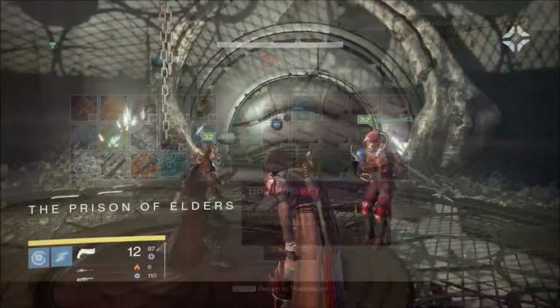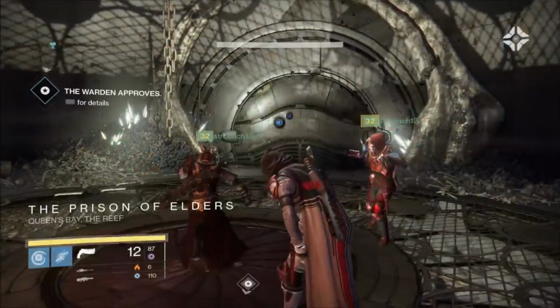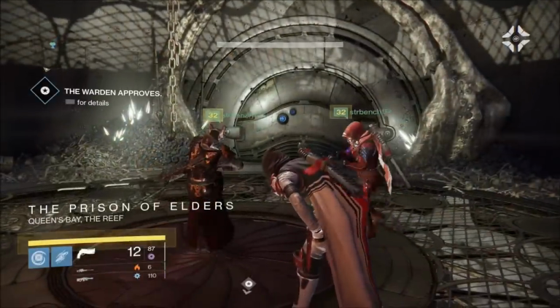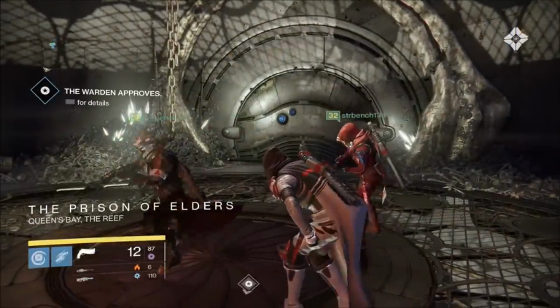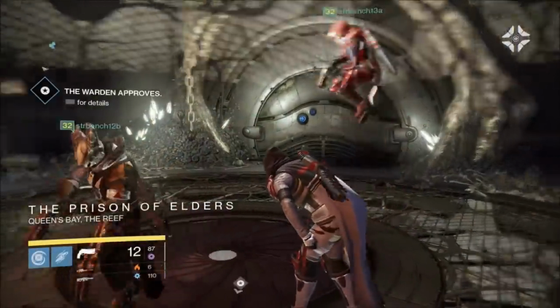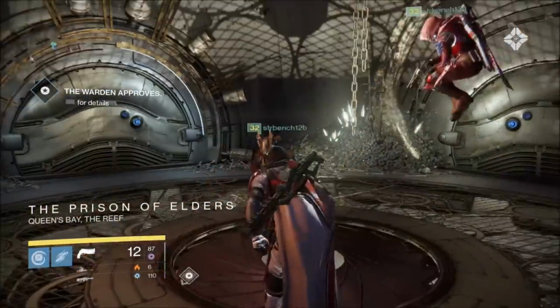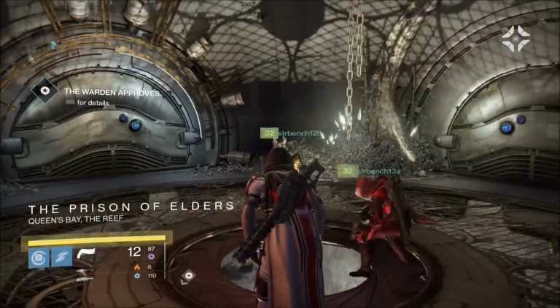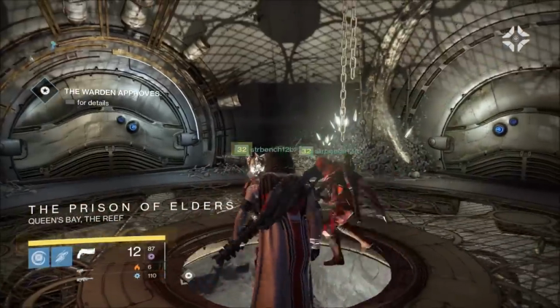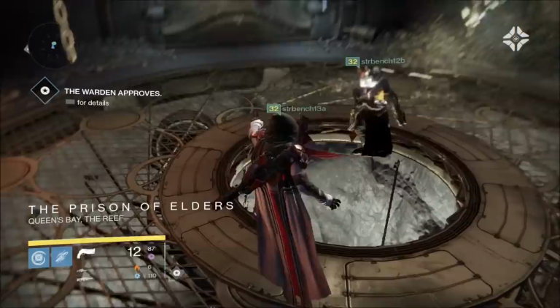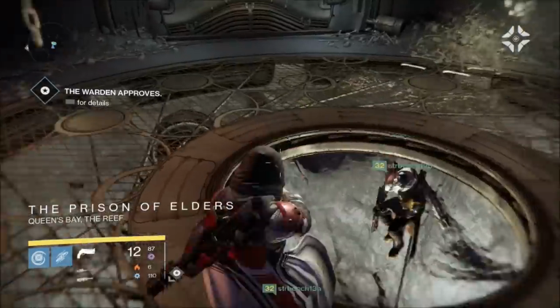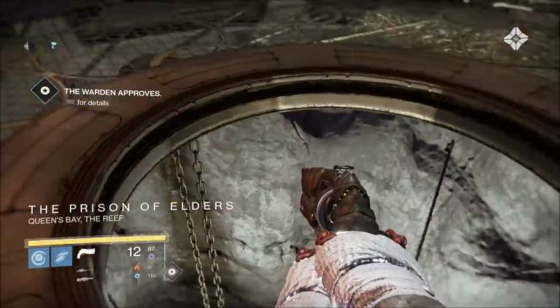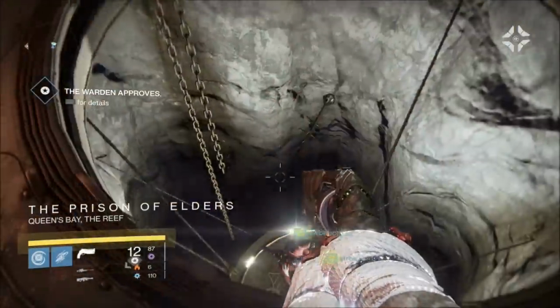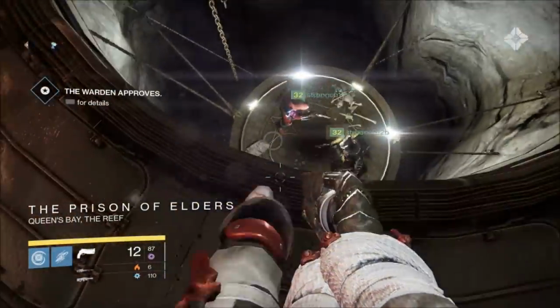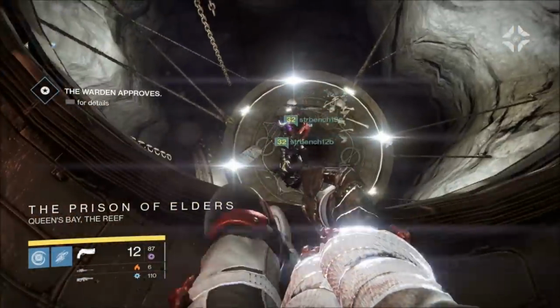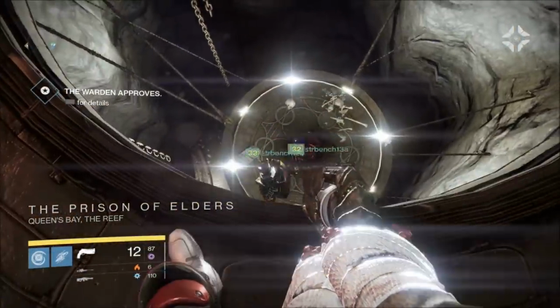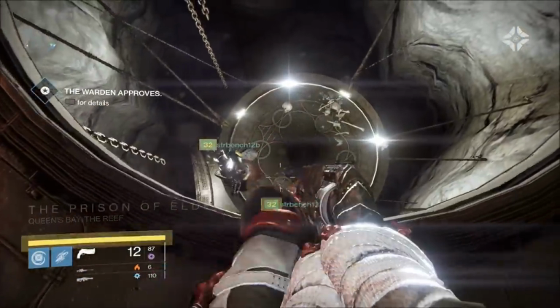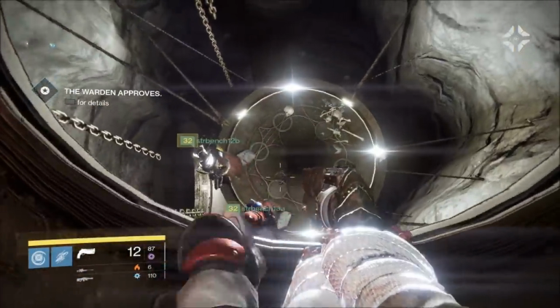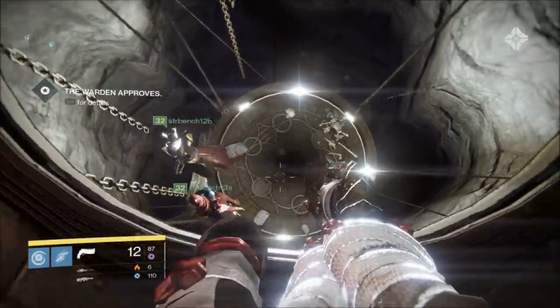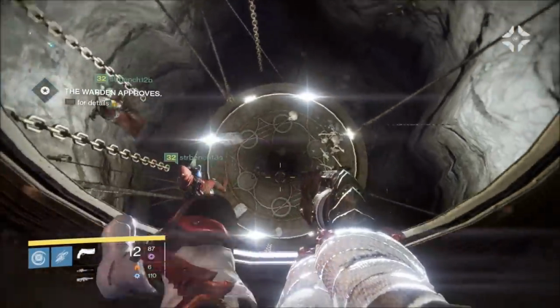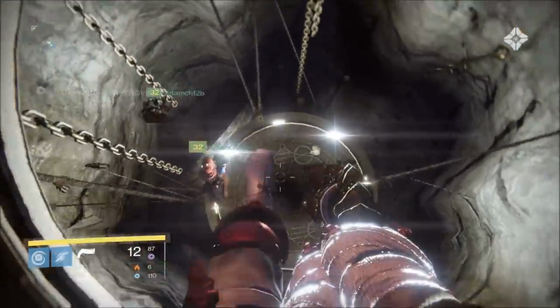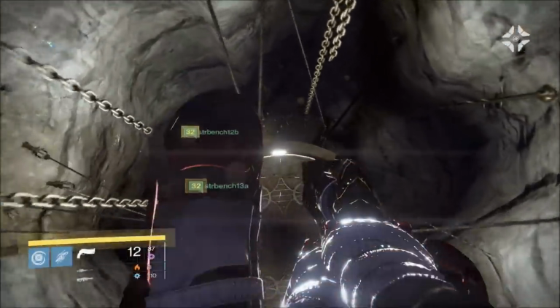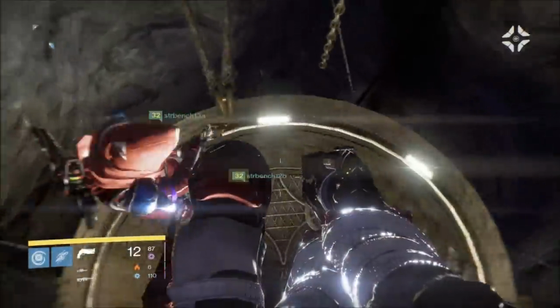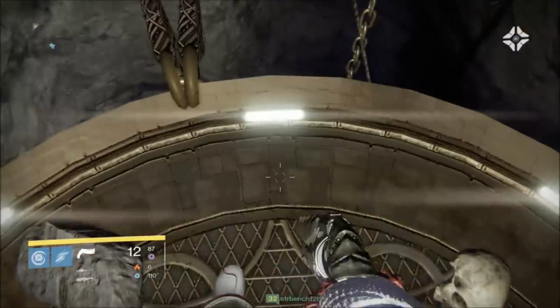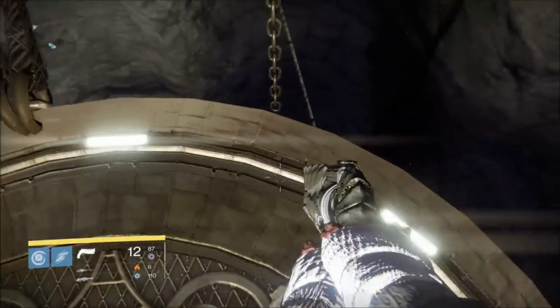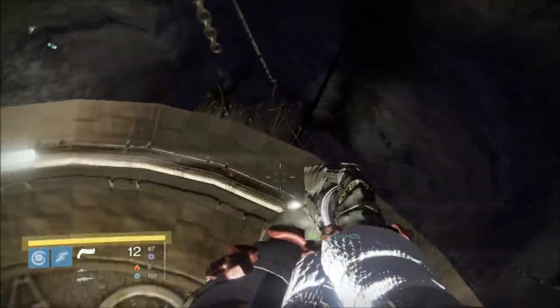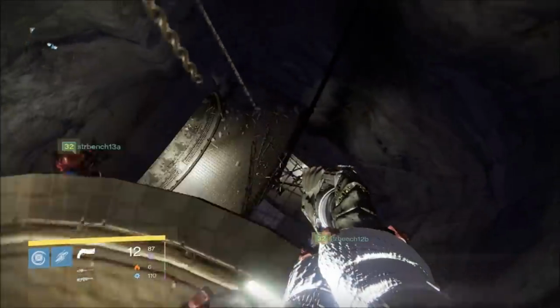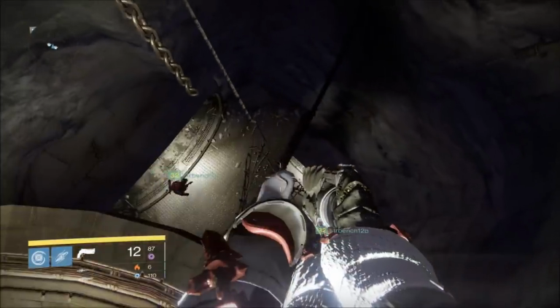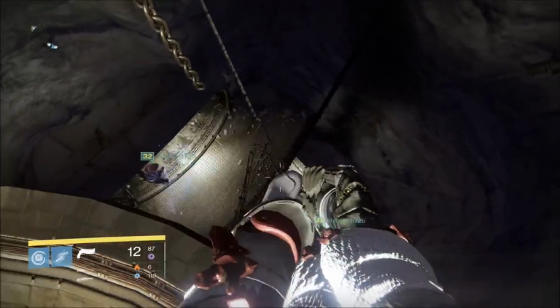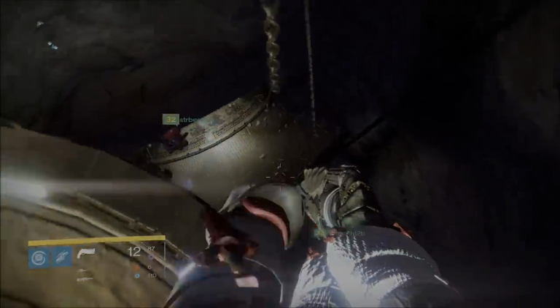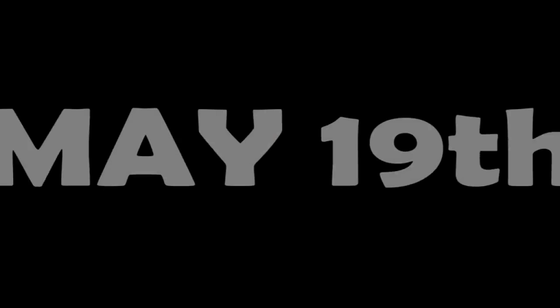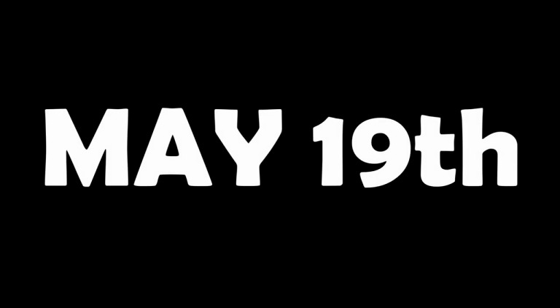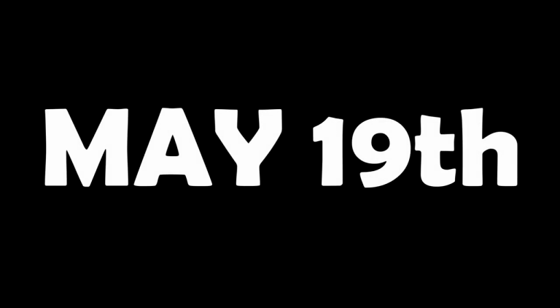Now when you complete the Prison of Elders, a hole opens up in the floor — a hole that leads to the Queen's crystal barrows, and it's here where you'll need your treasure key. Sadly I'm not allowed to show you beyond this point; you'll need to discover this for yourself on May 19th.